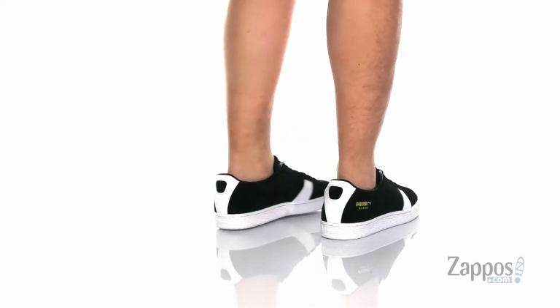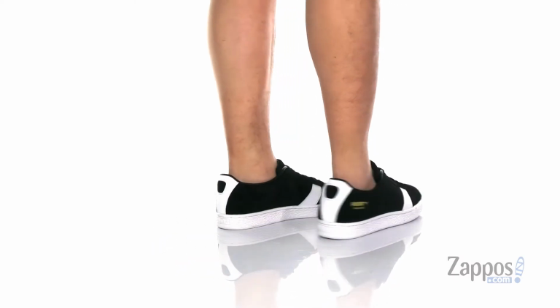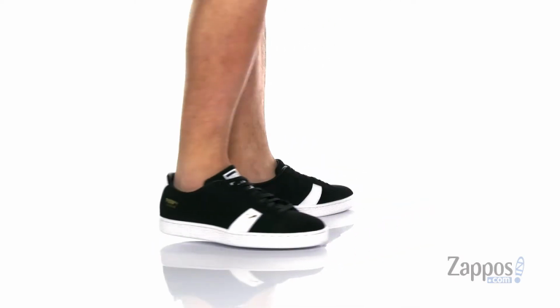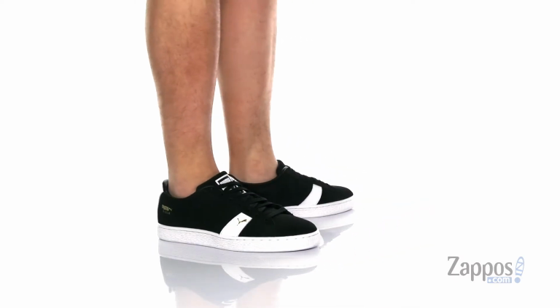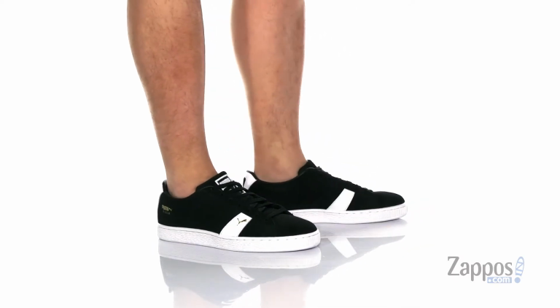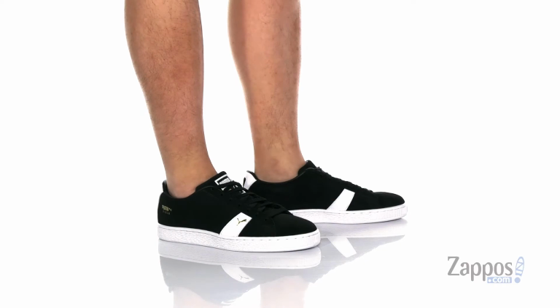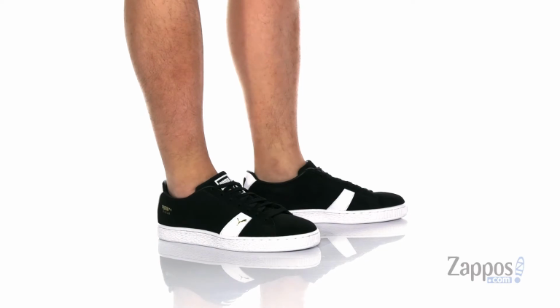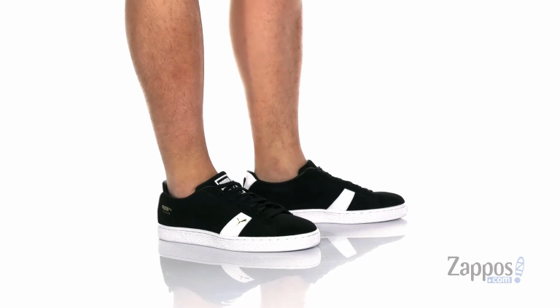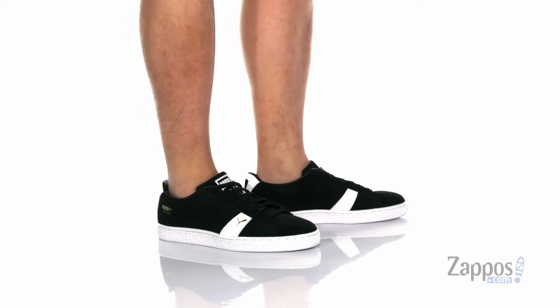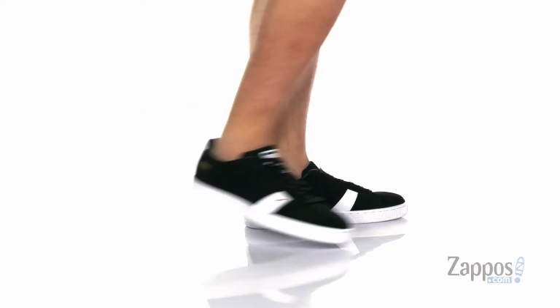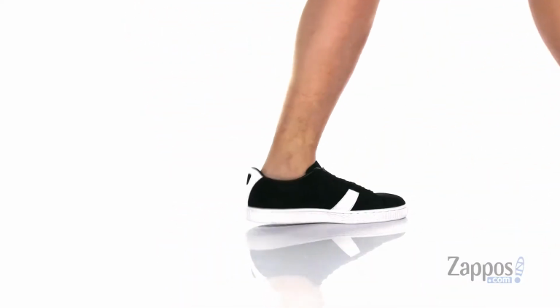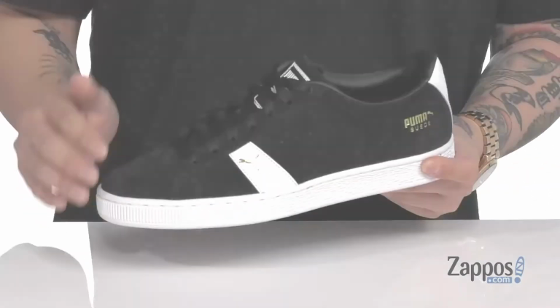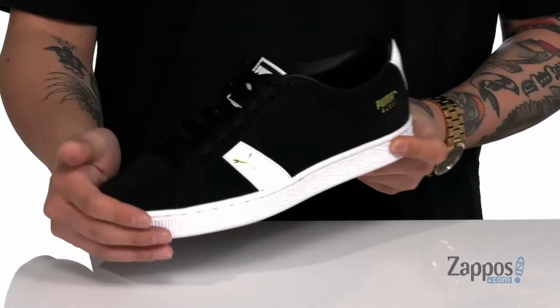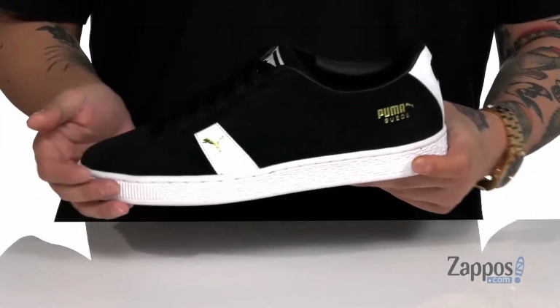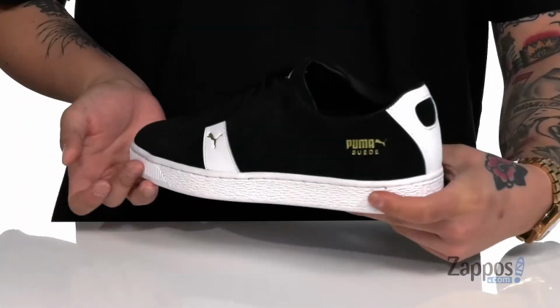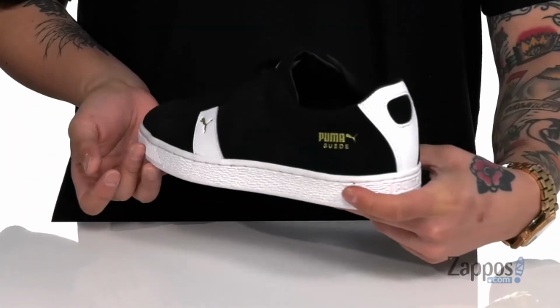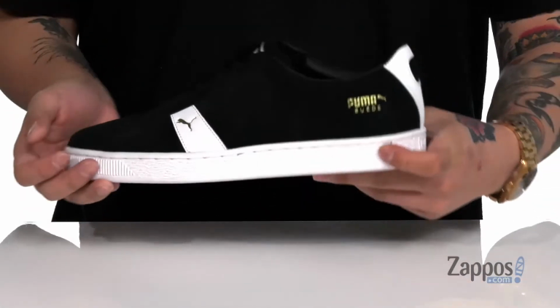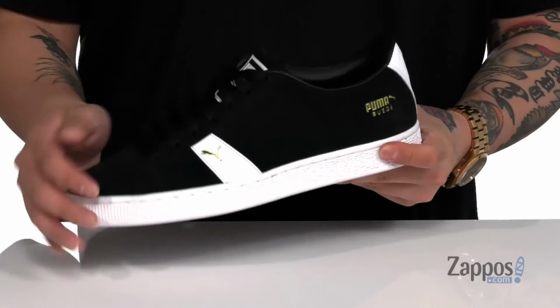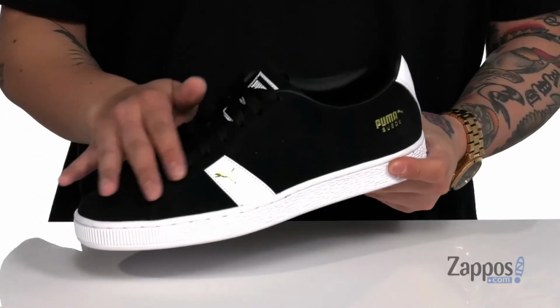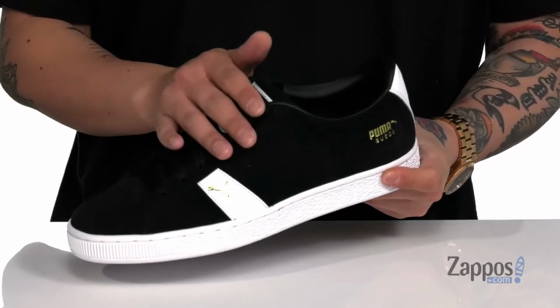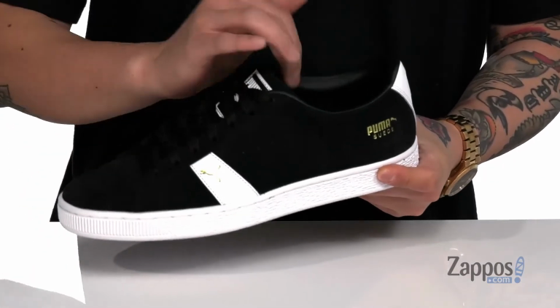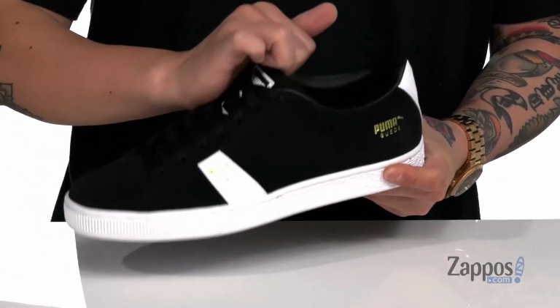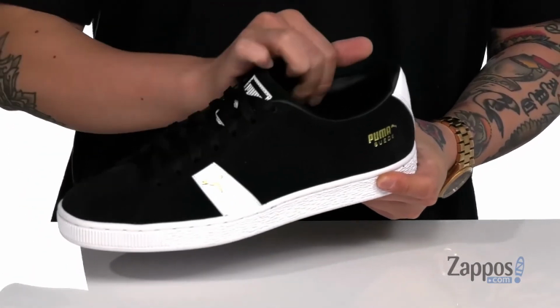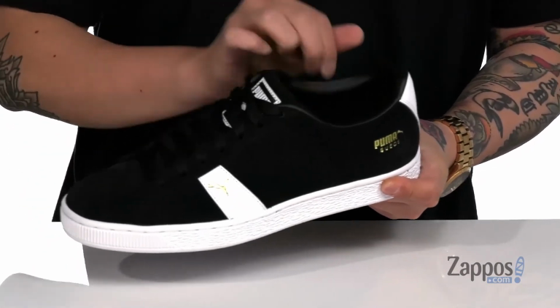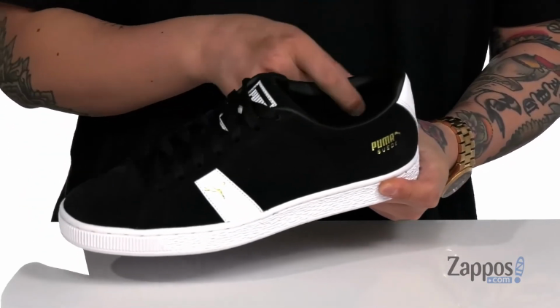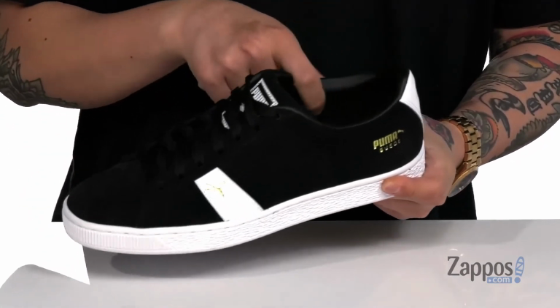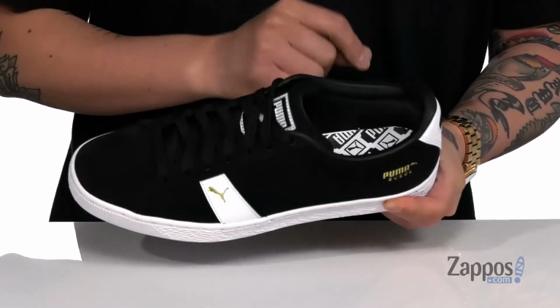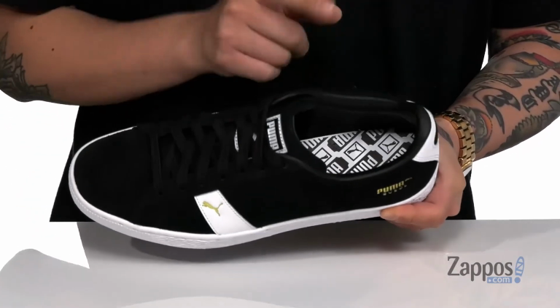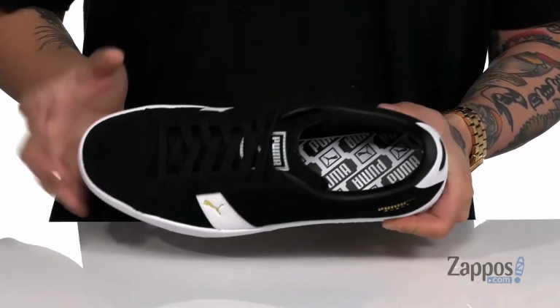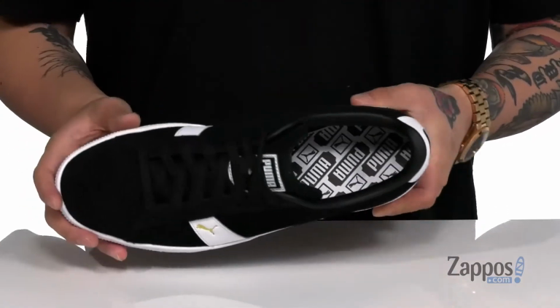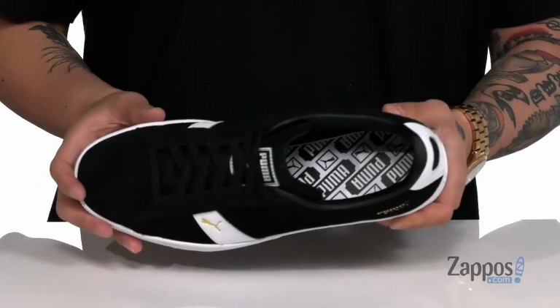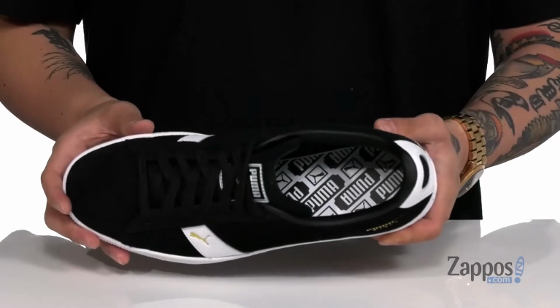This classic stout sneaker from Puma features a combination of soft suede and leather accents. Love this clean silhouette of the shoe itself. You've also got a traditional lace-up design with padding on the tongue and collar, a soft synthetic leather lining, and a cushioned footbed to help absorb shock.